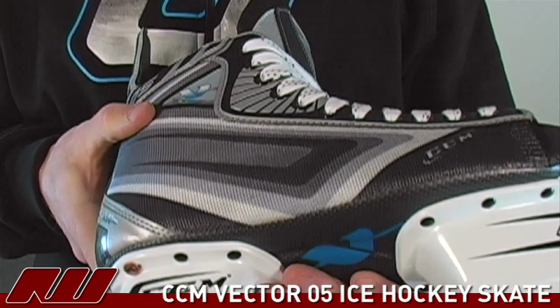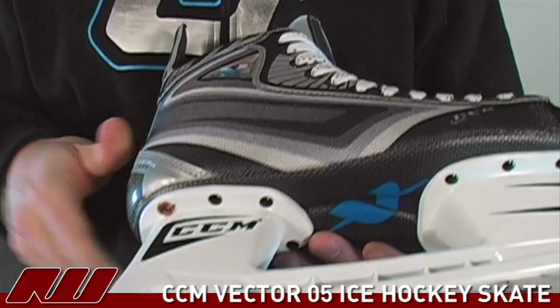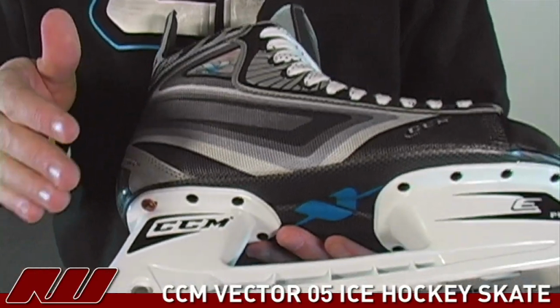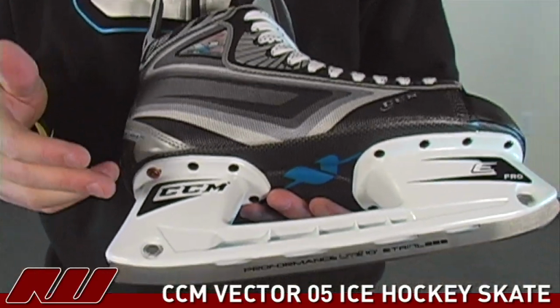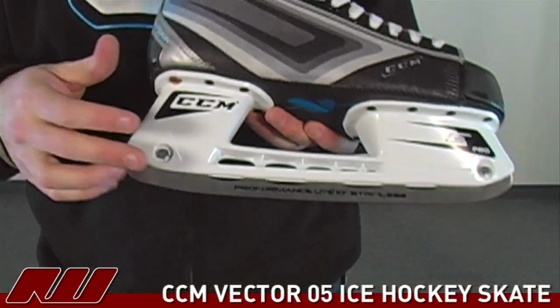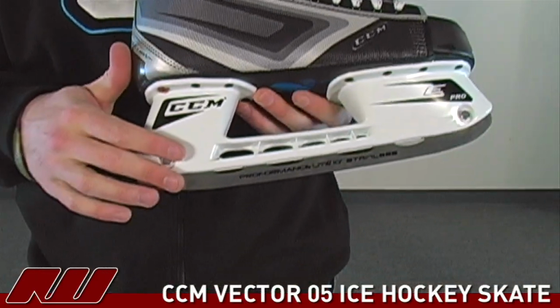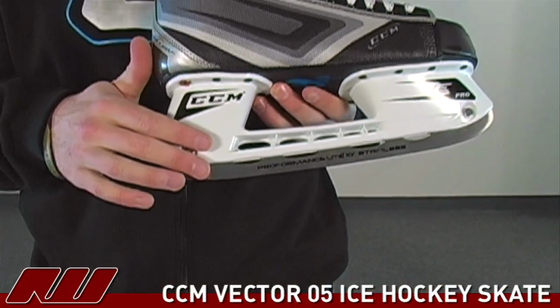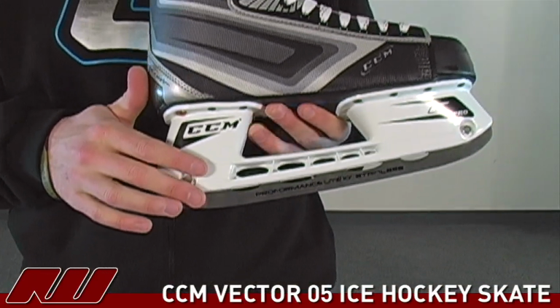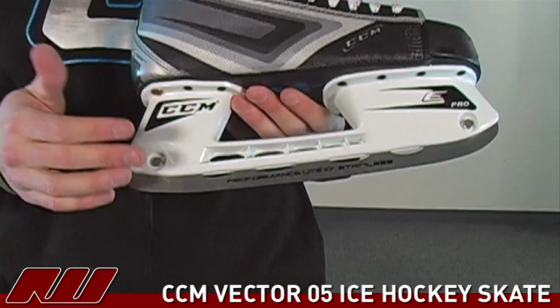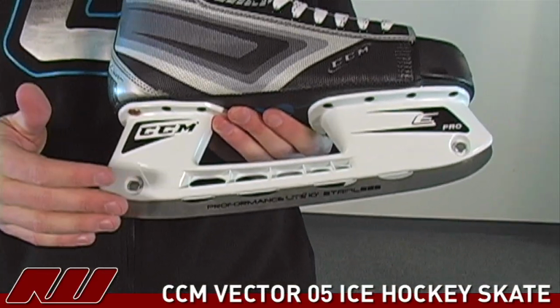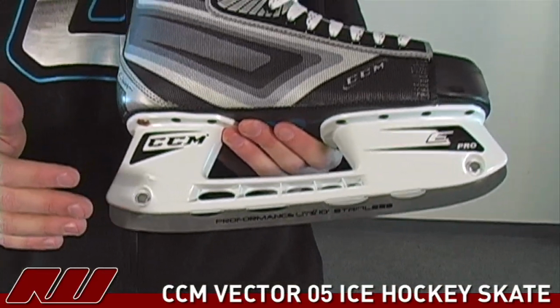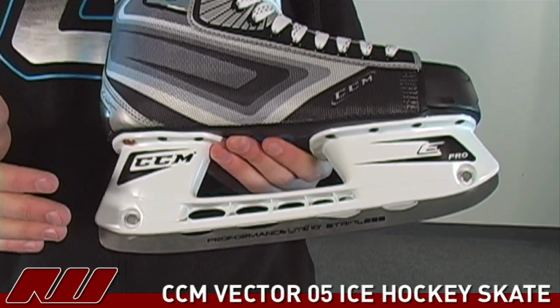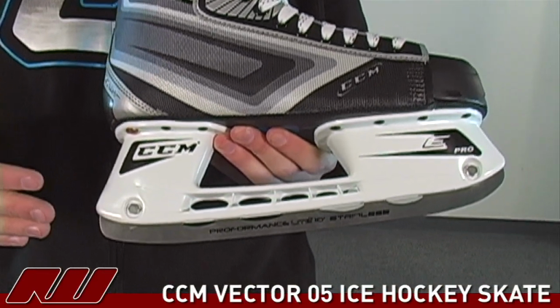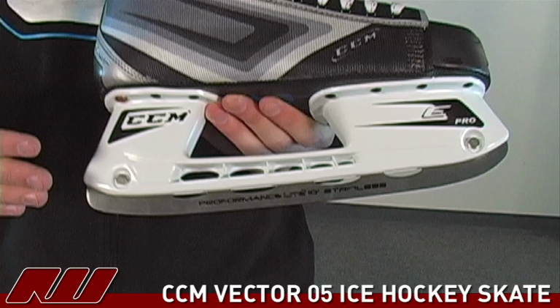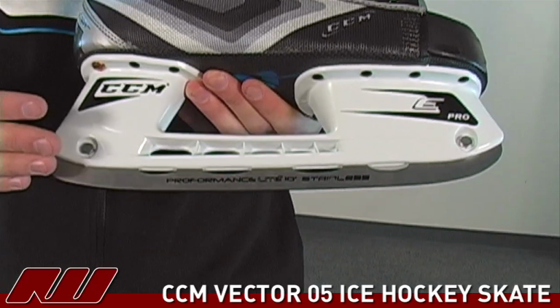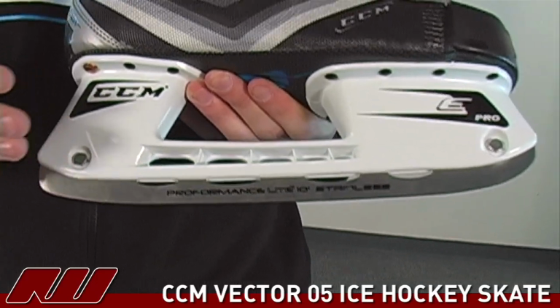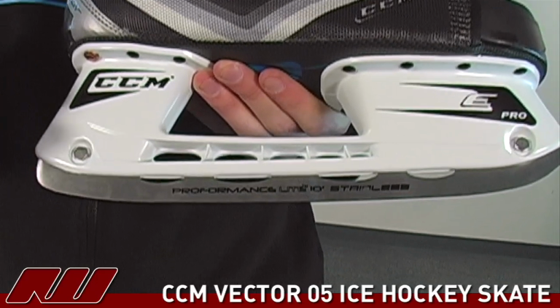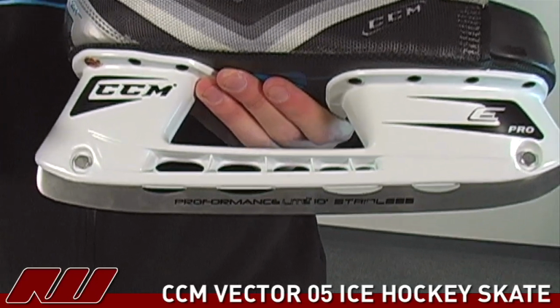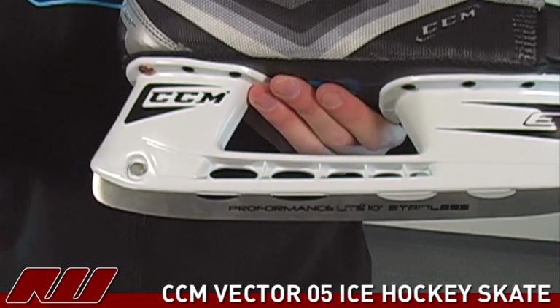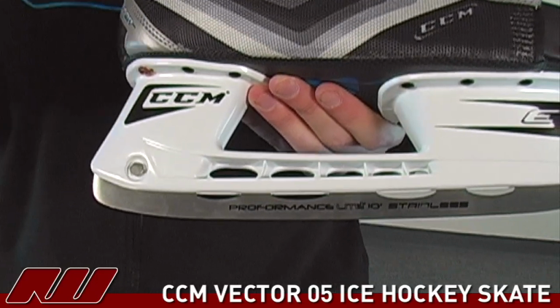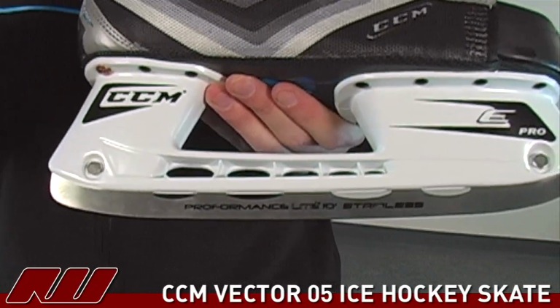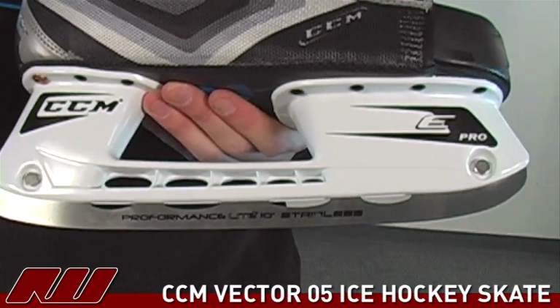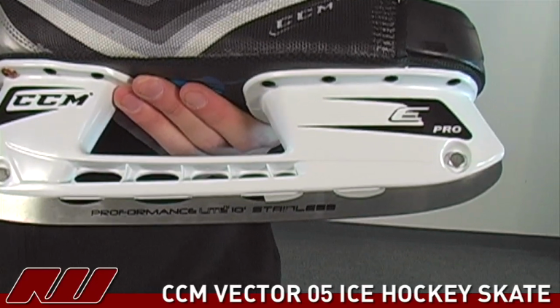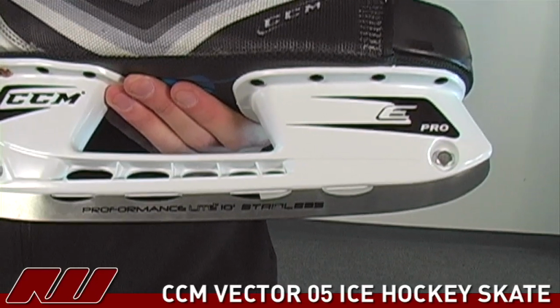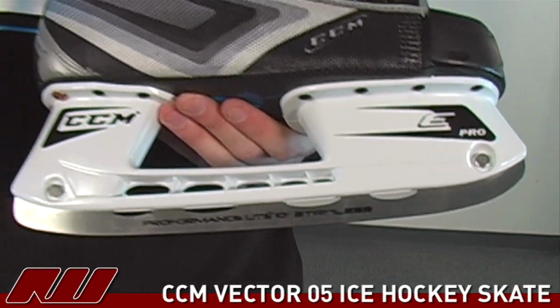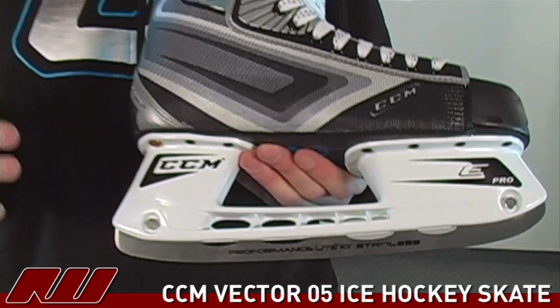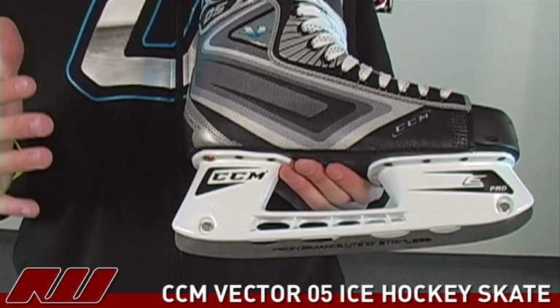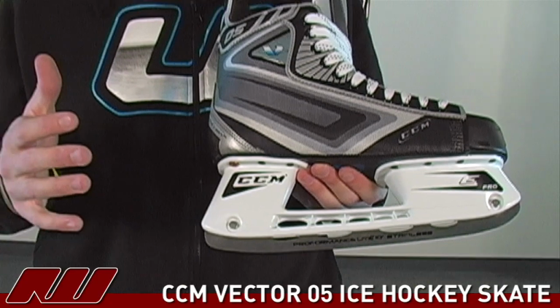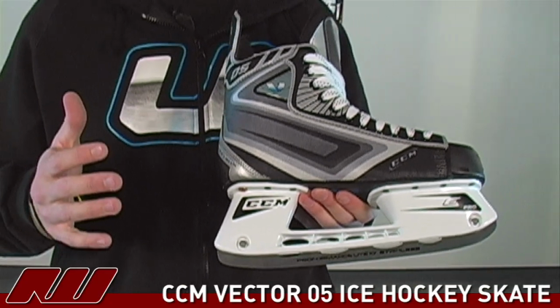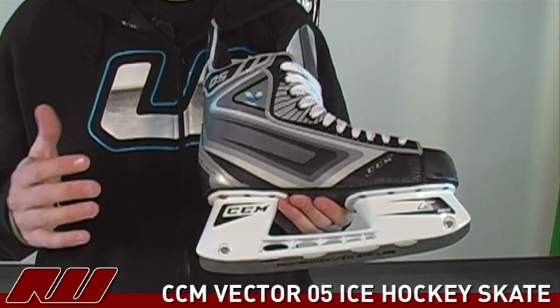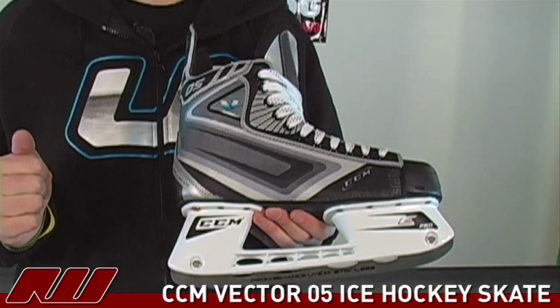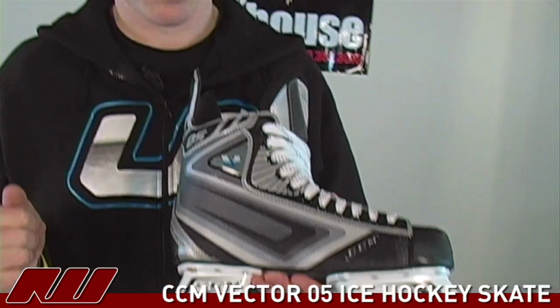When you move down to the blade, you have our CCM lightweight scallop blade. It has our new 10 foot radius for better balance and performance, and it also takes out some weight at the bottom of the skate where it matters most.